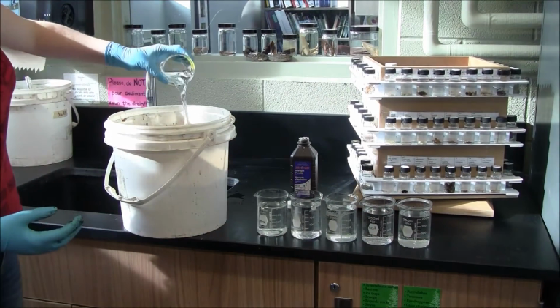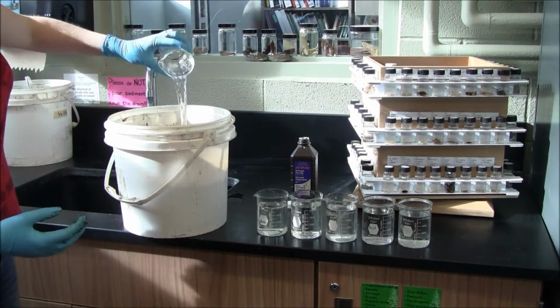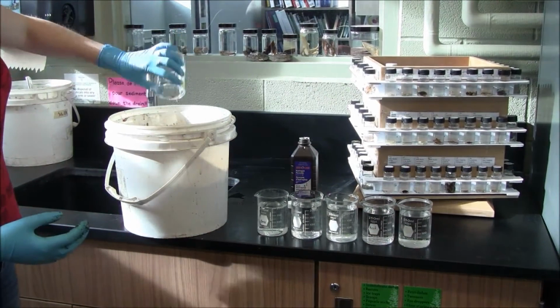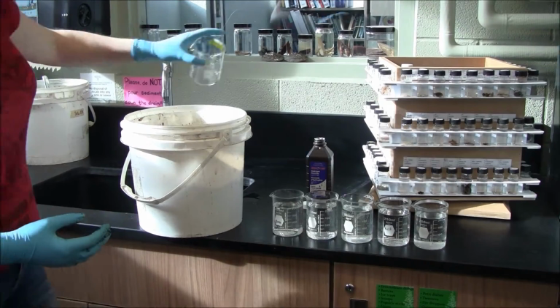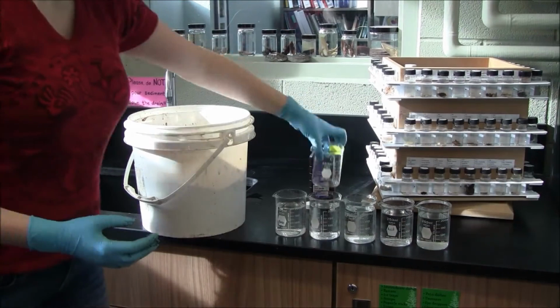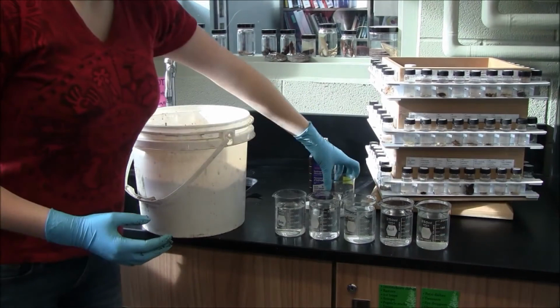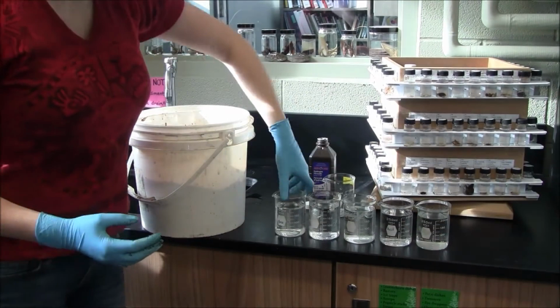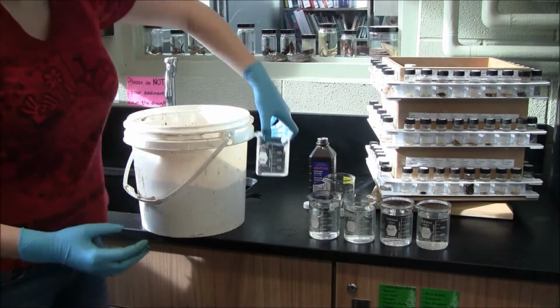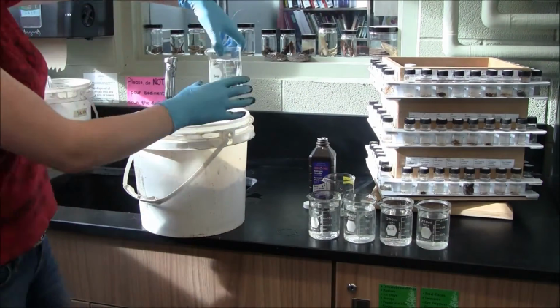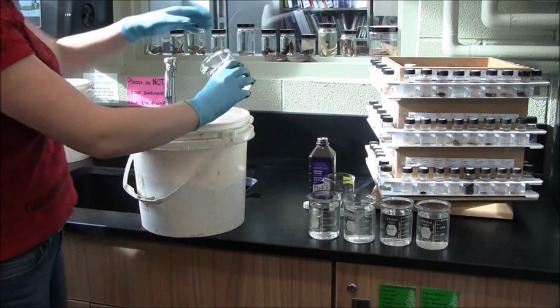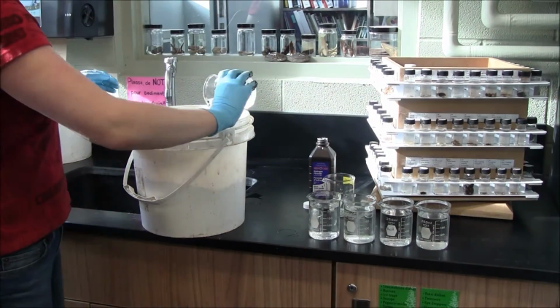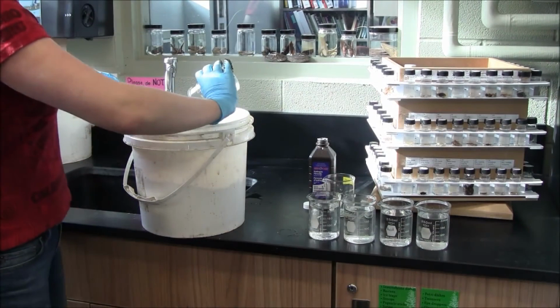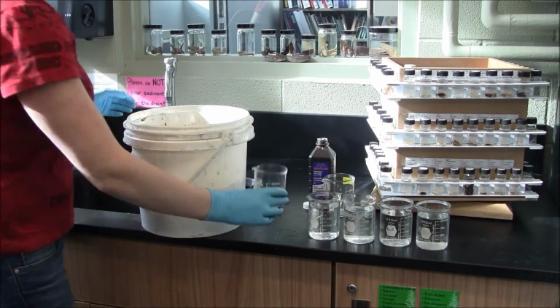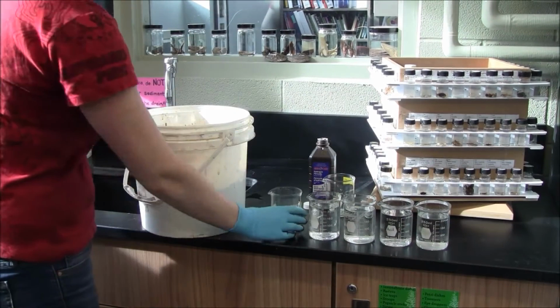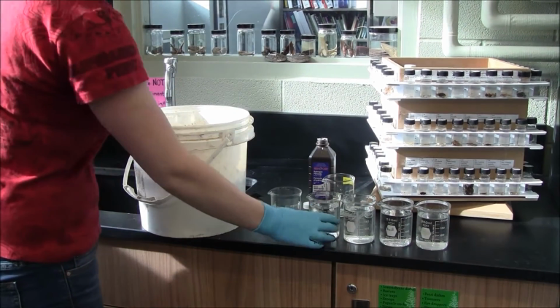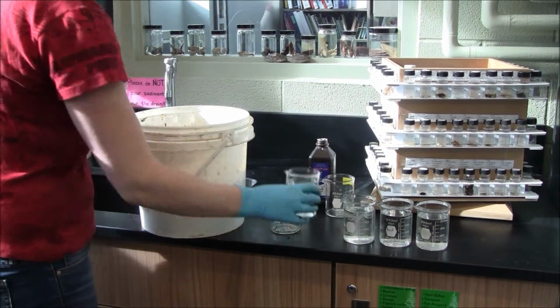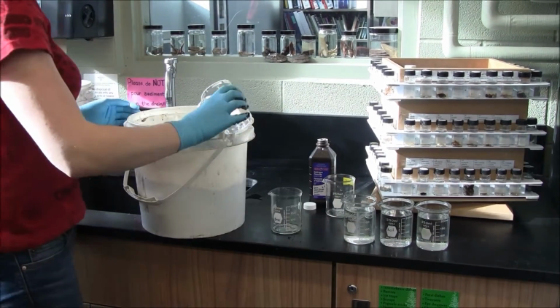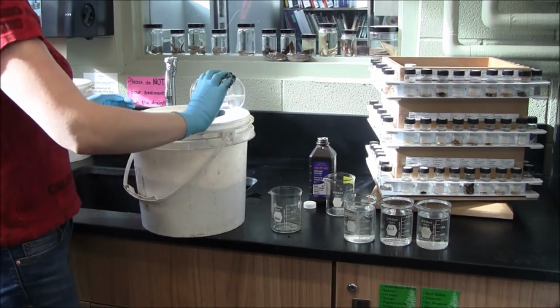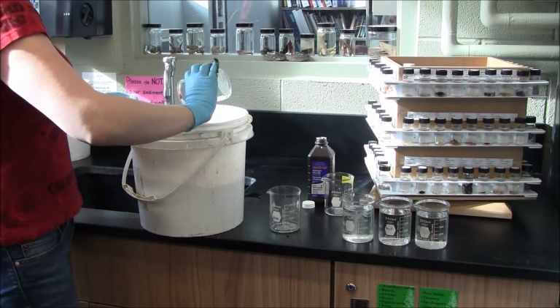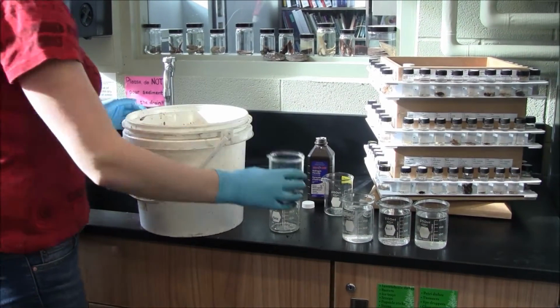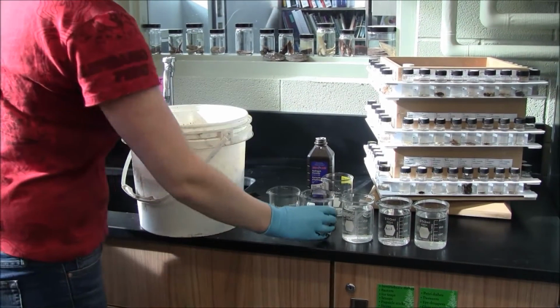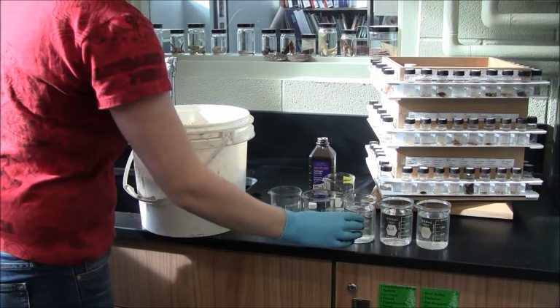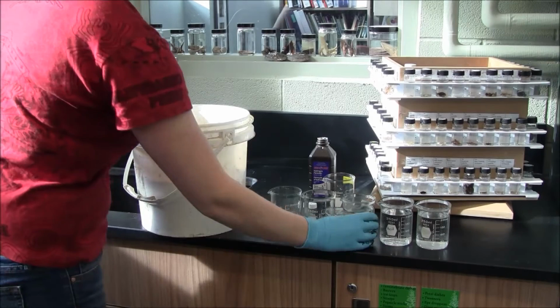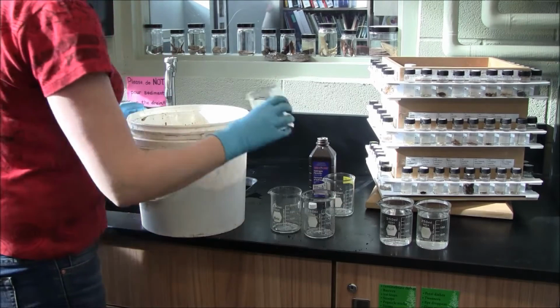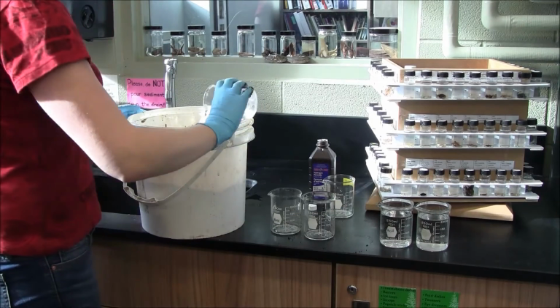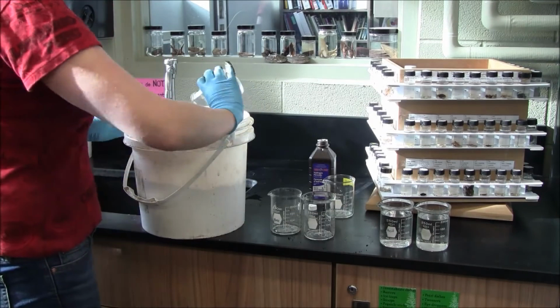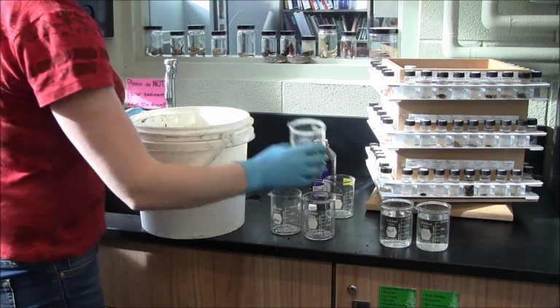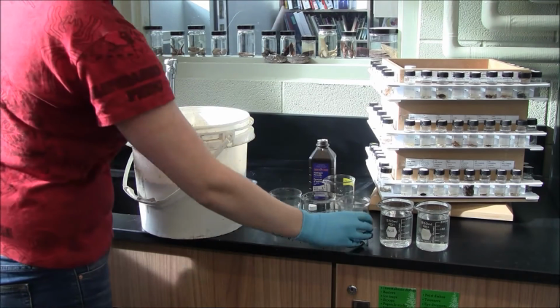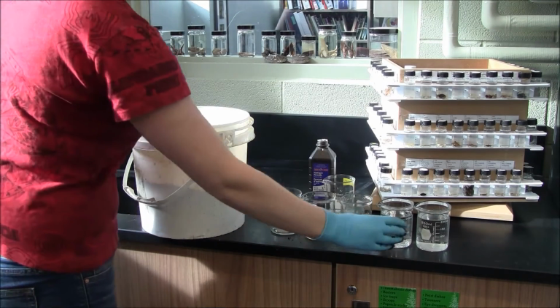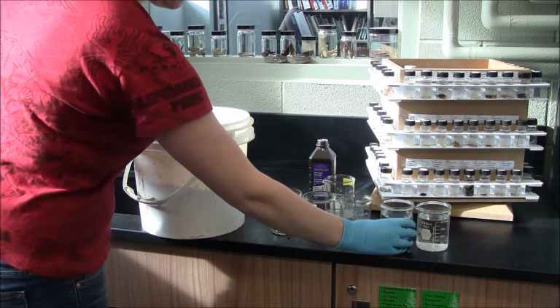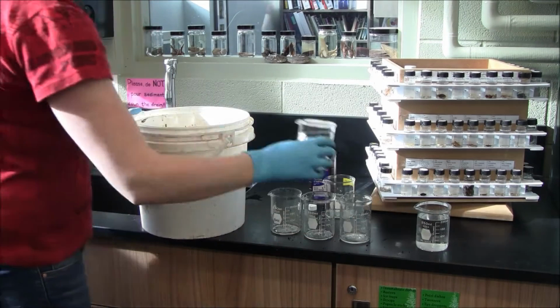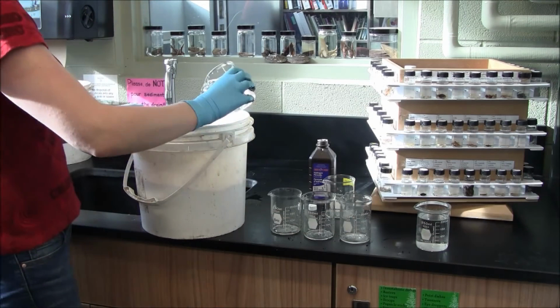Also, a fair warning — watch your clothes. Don't wear anything that you wouldn't want to get accidentally stained or bleached, as hydrogen peroxide can do that to your clothes.